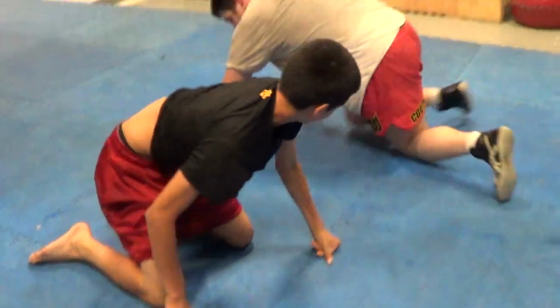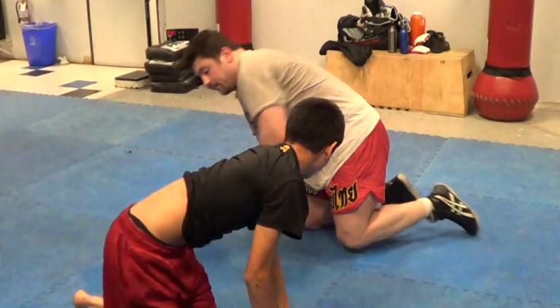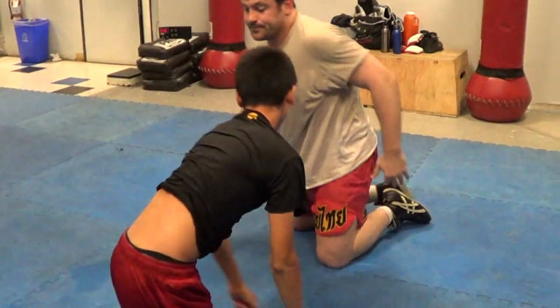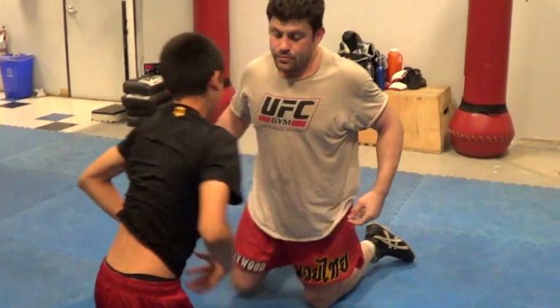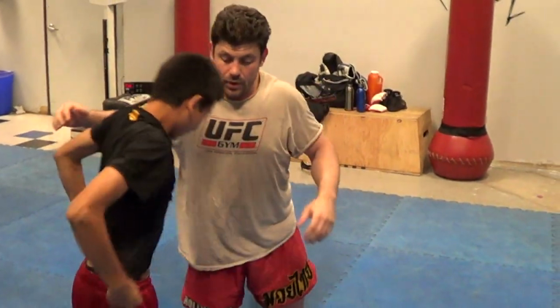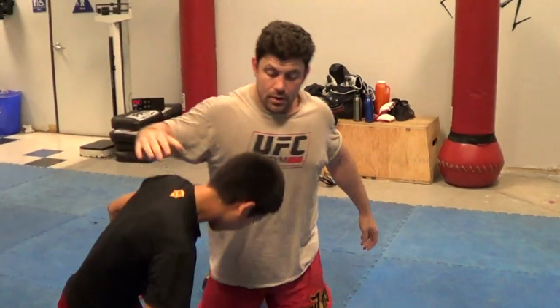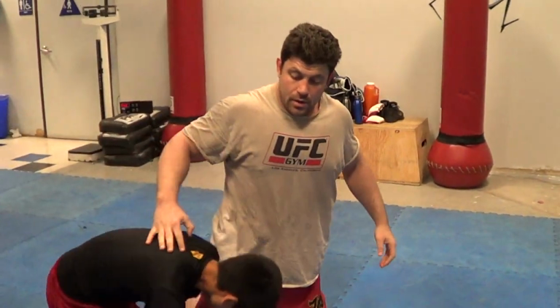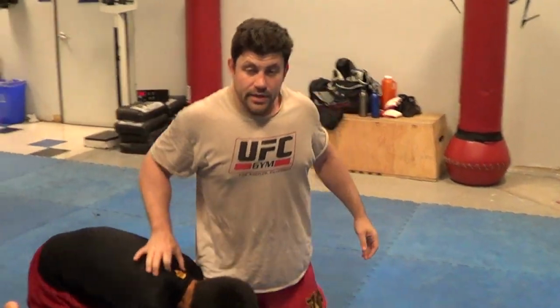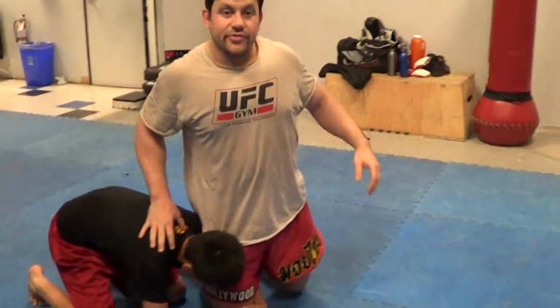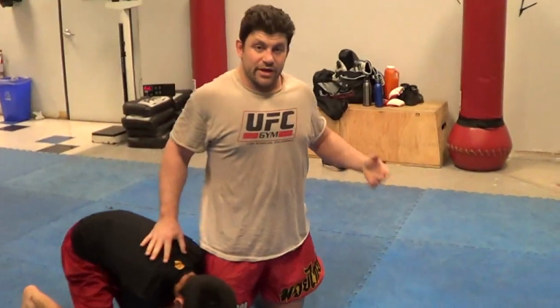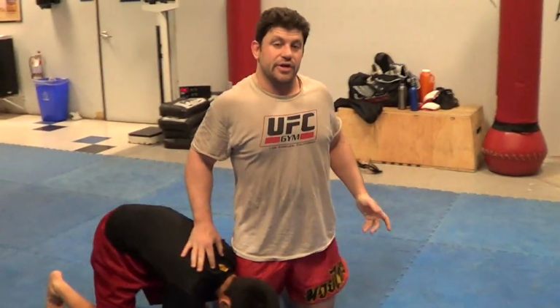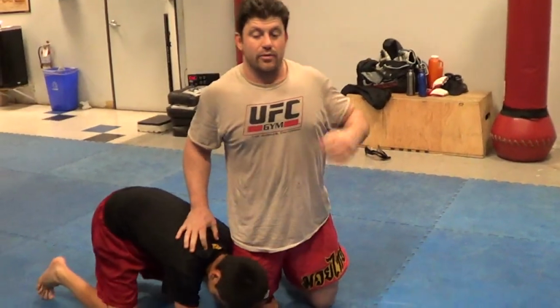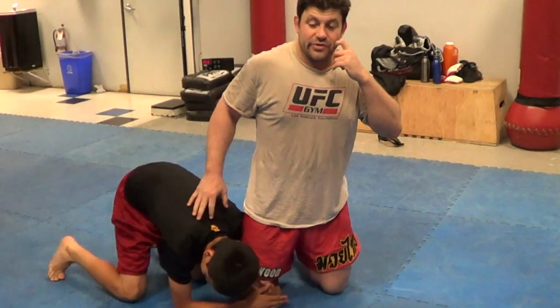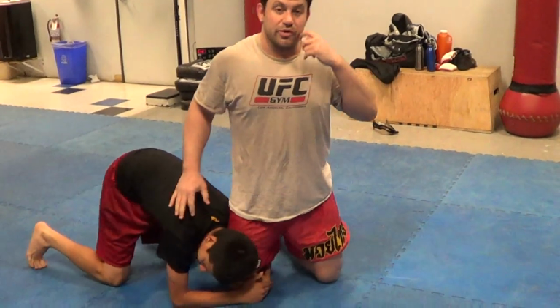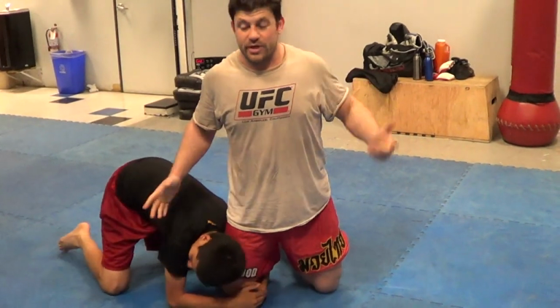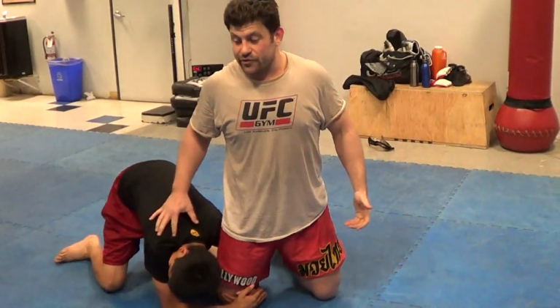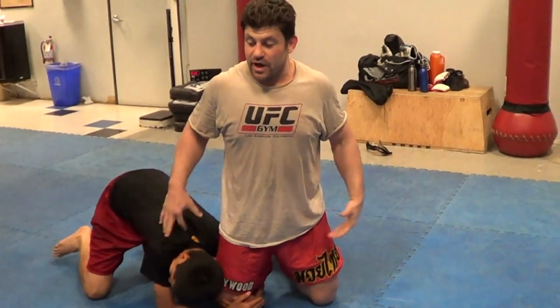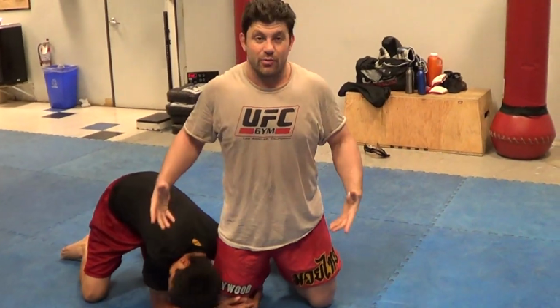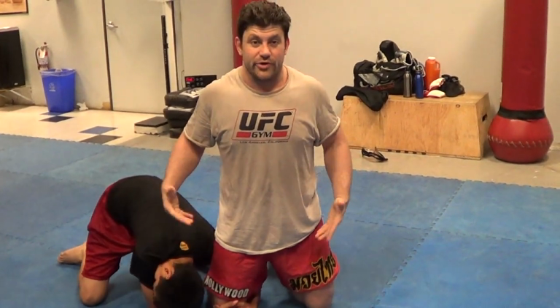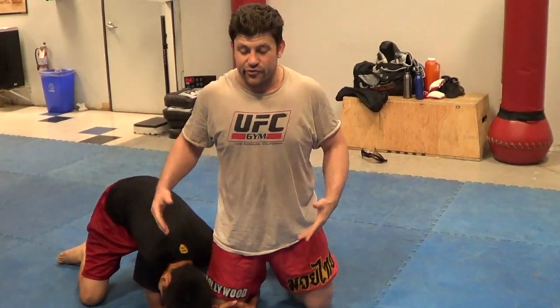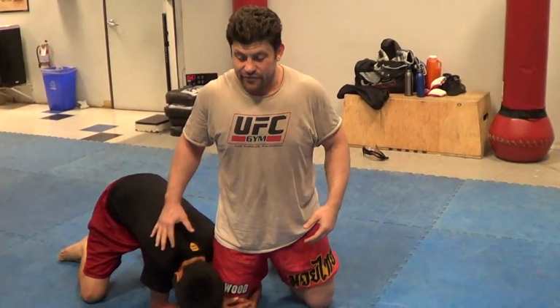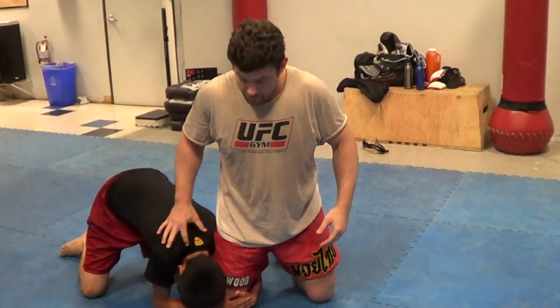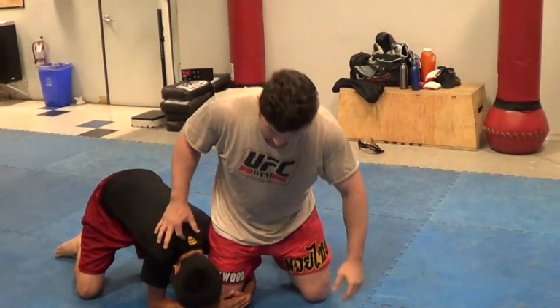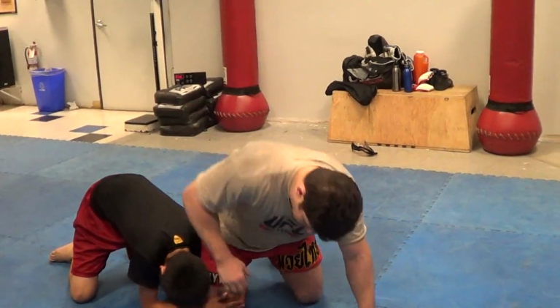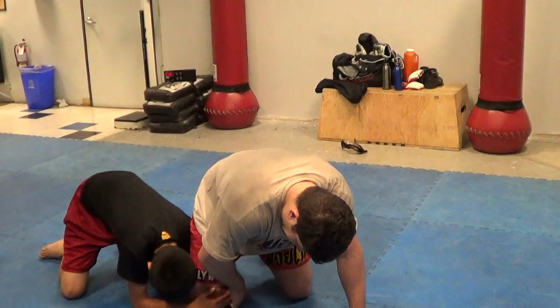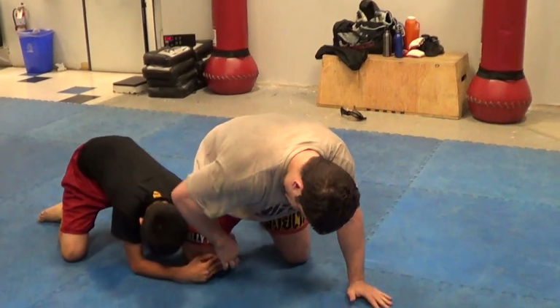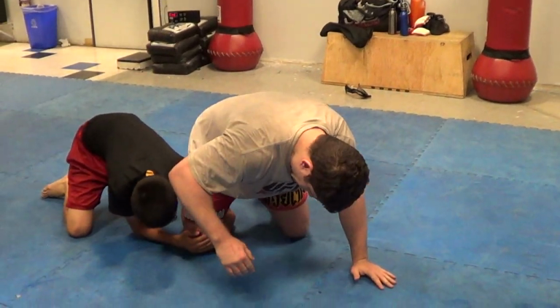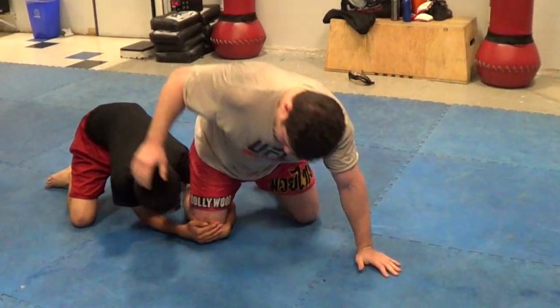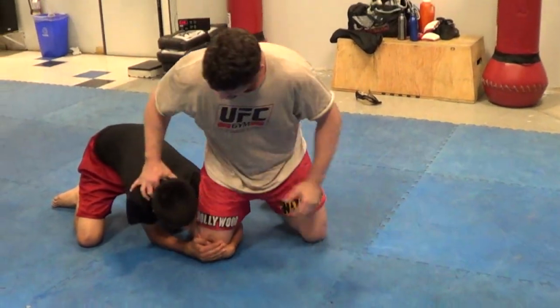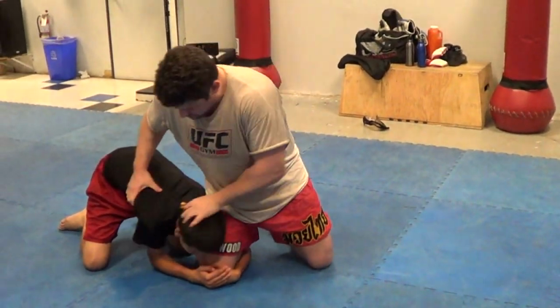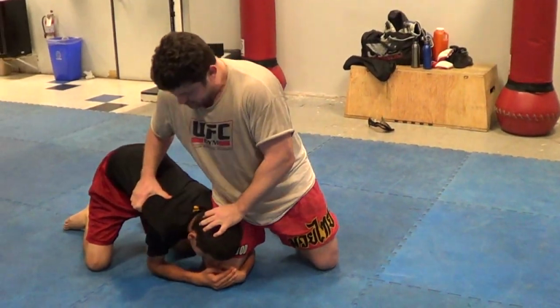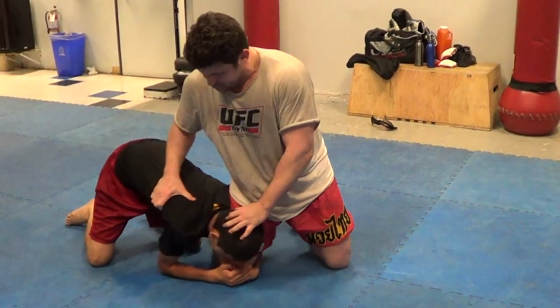And yes guys, these mats are dirty — that's why we're wearing wrestling shoes here. Plus I'm a catch wrestler, so half of my week I train with shoes on, half I don't. So I'm always prepped. I'm going to be driving, so it's pressure to drive.